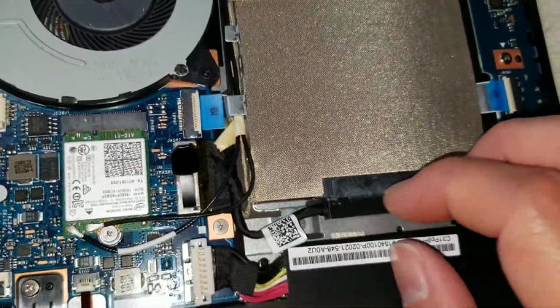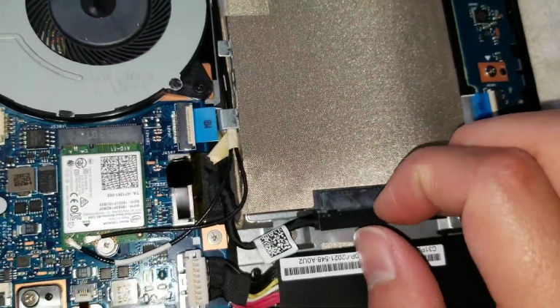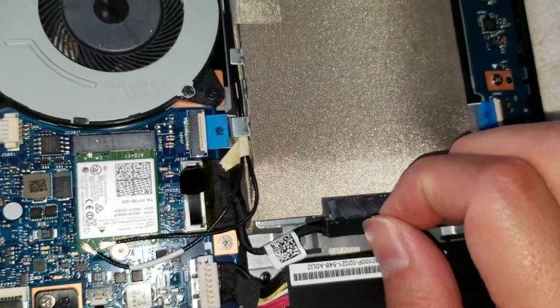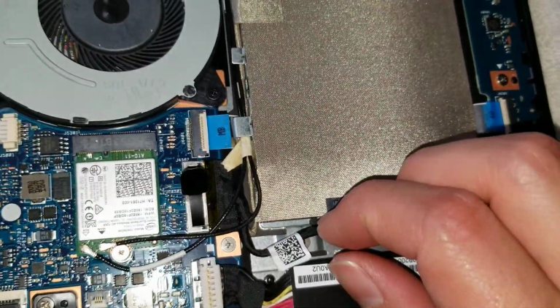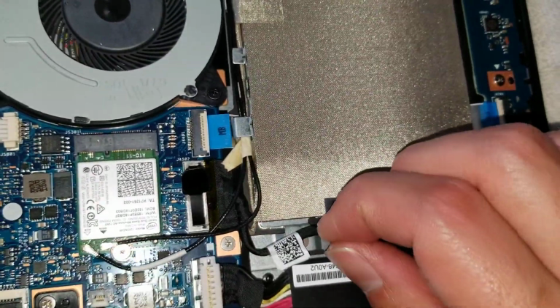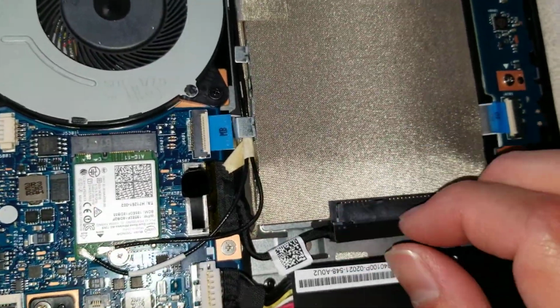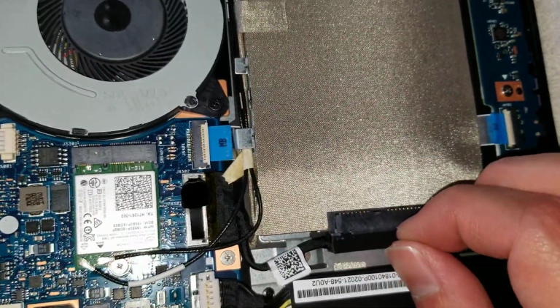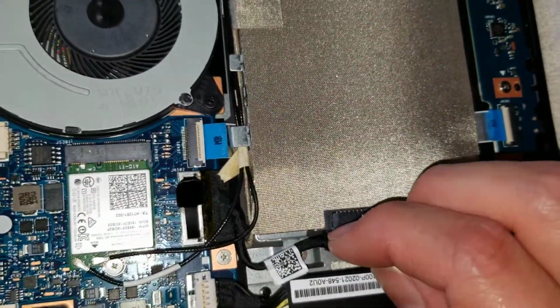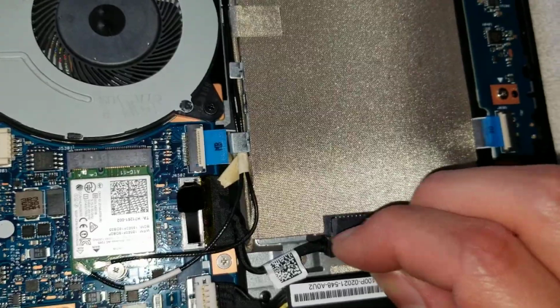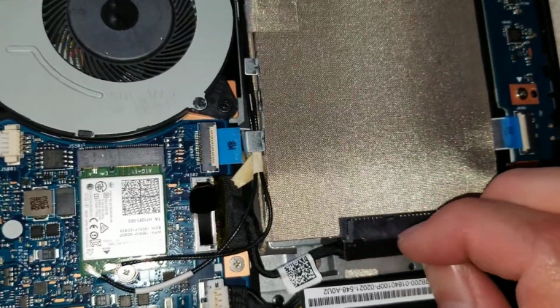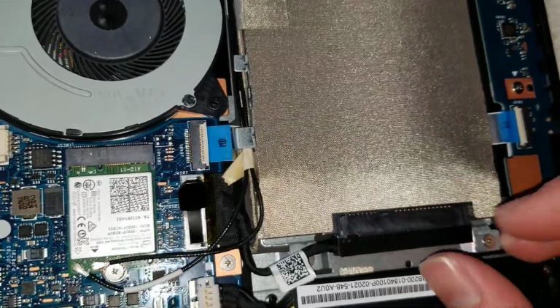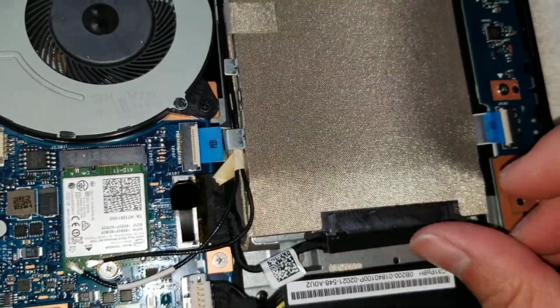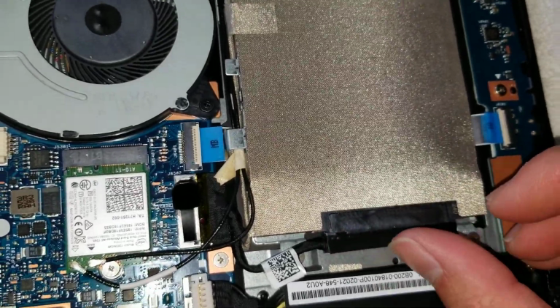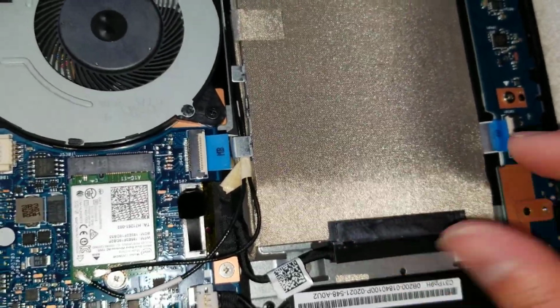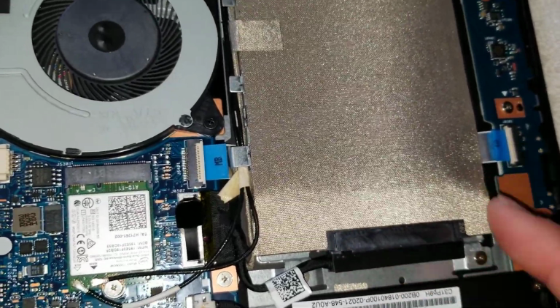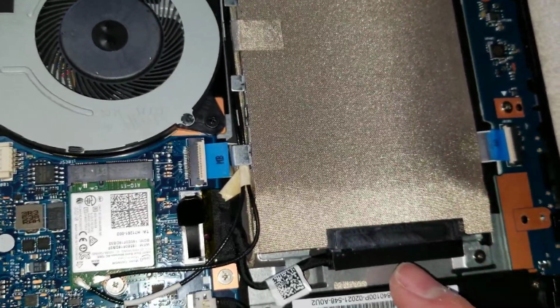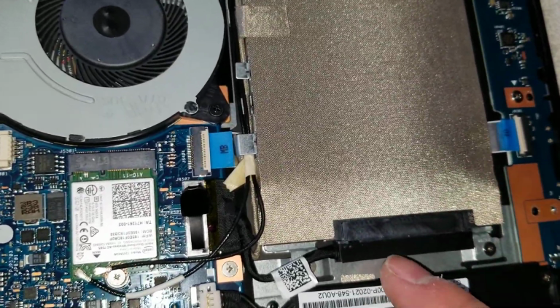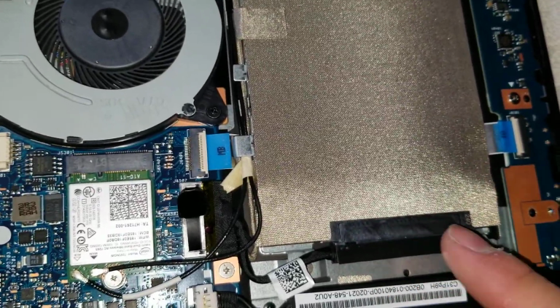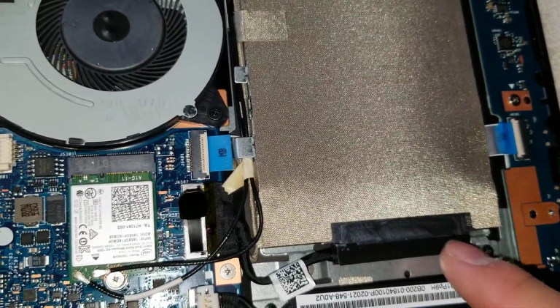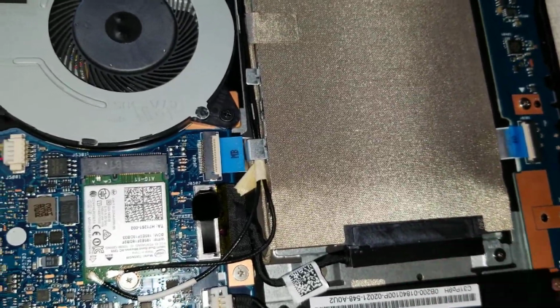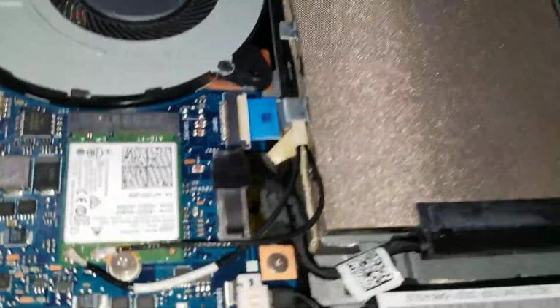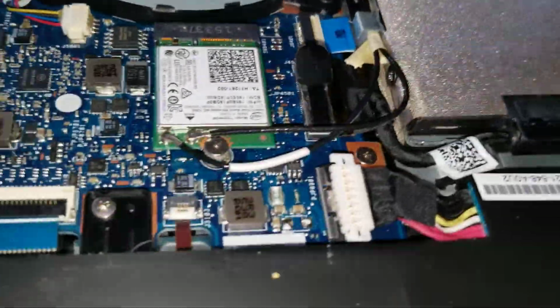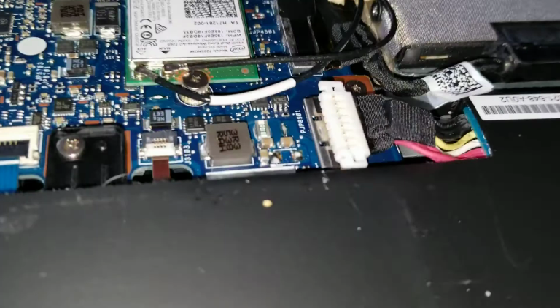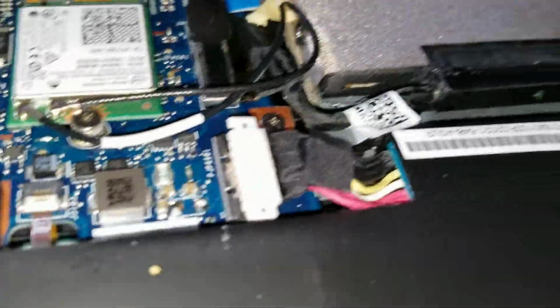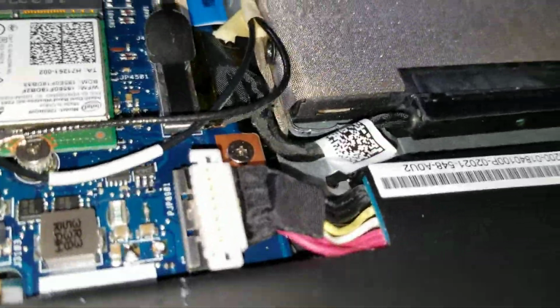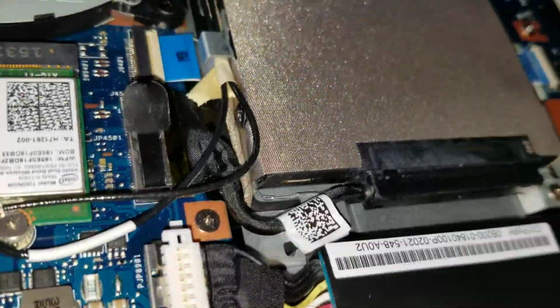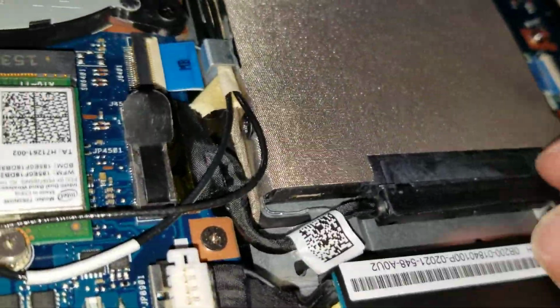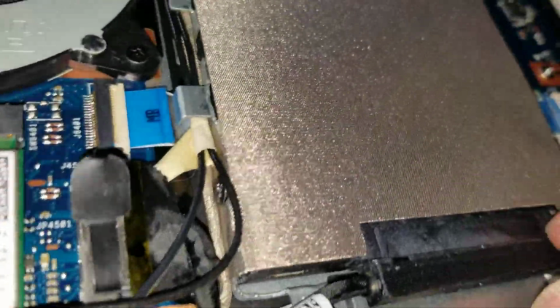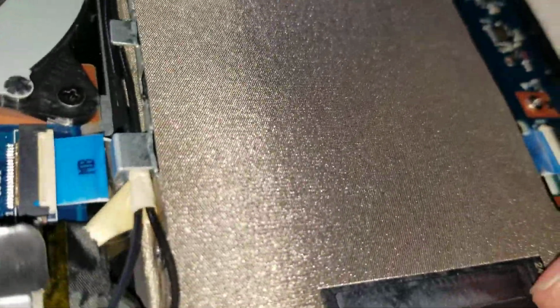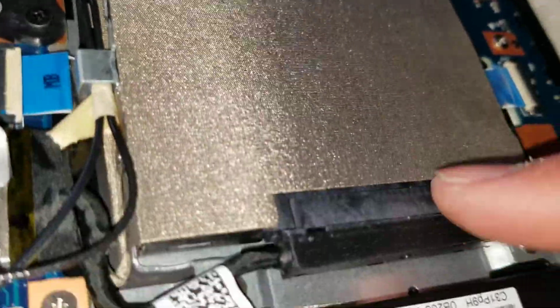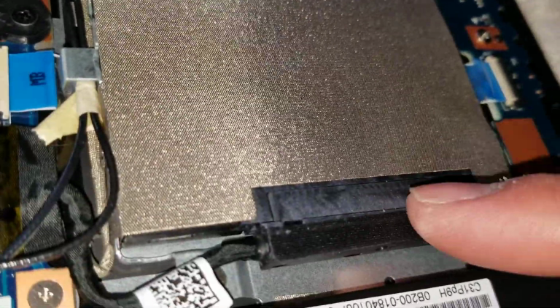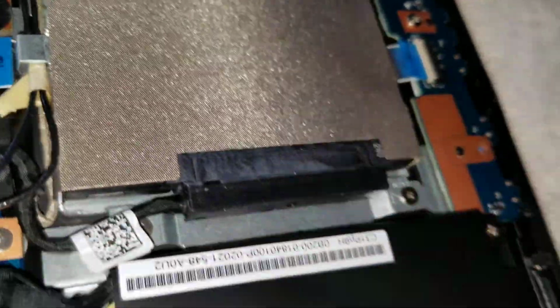This piece is also pretty easy to remove — you can see it comes out. Once you get the tape out and lift the drive, you can easily unplug it. If you can't, it might be caught on something.